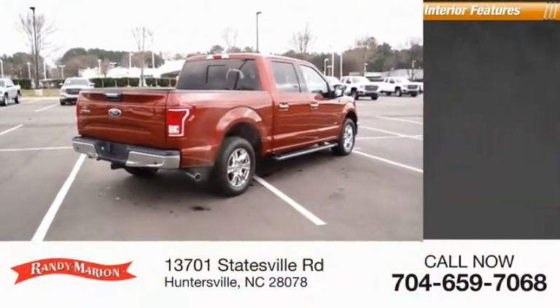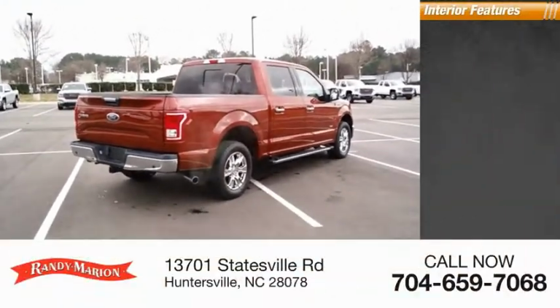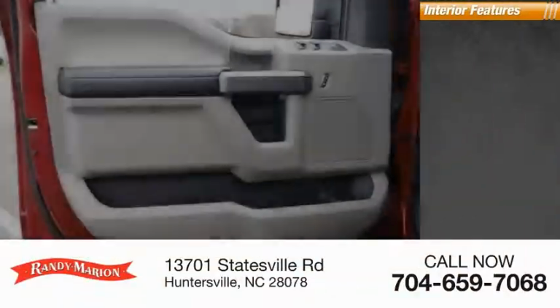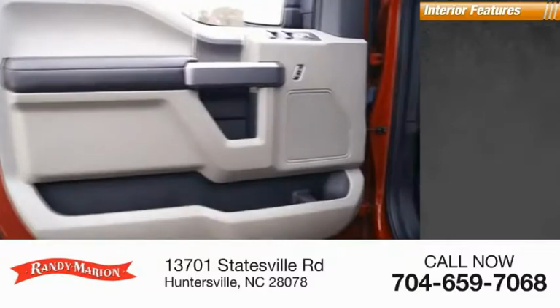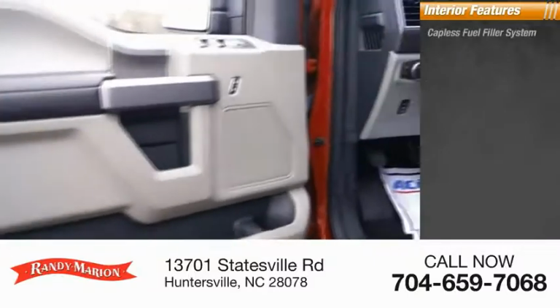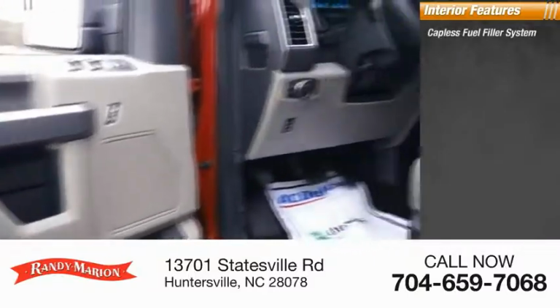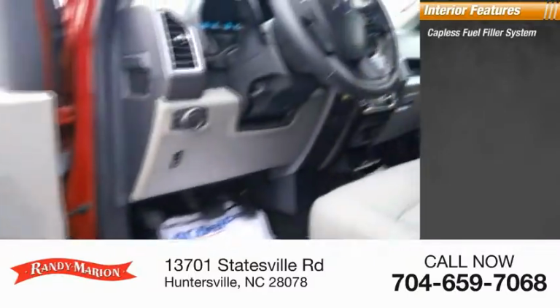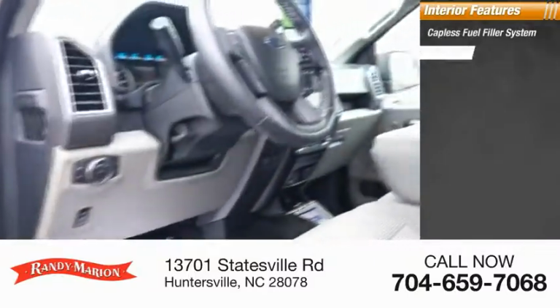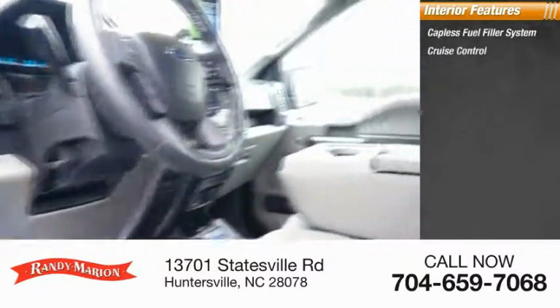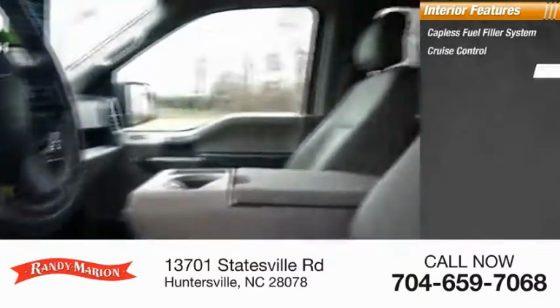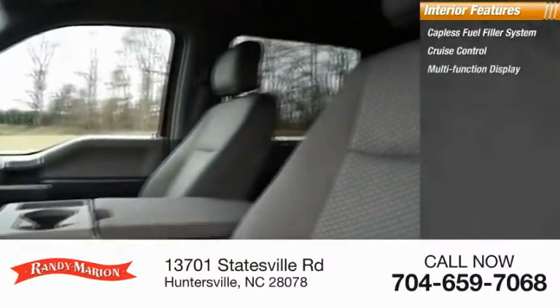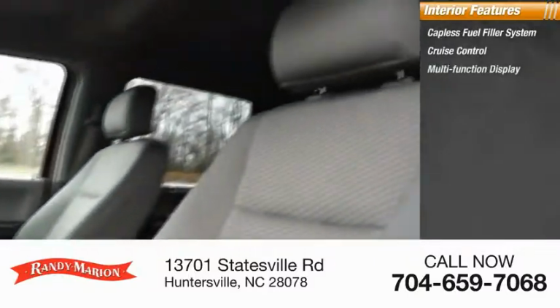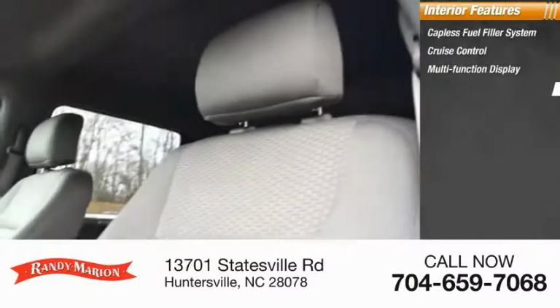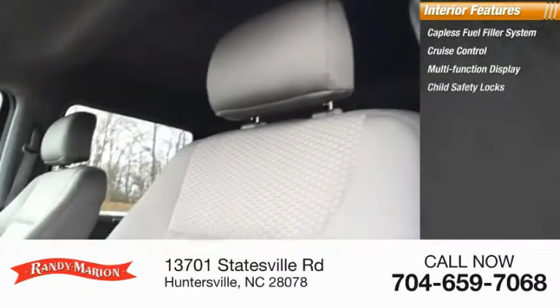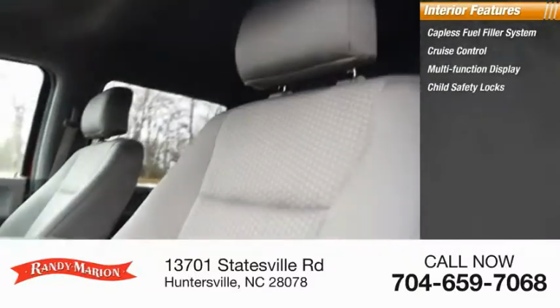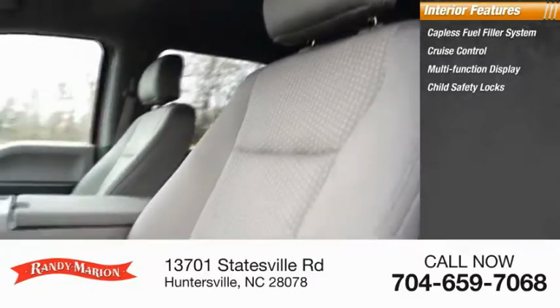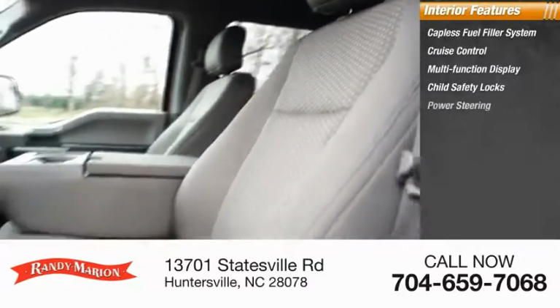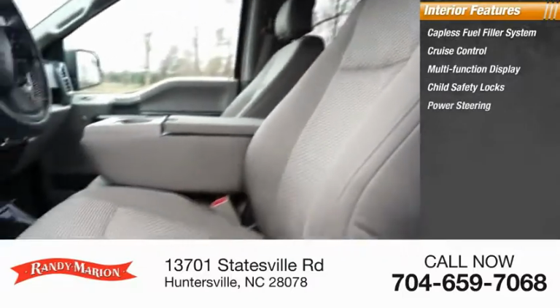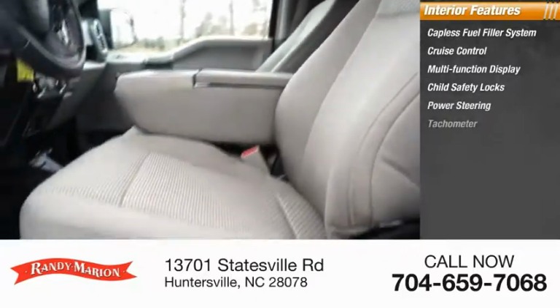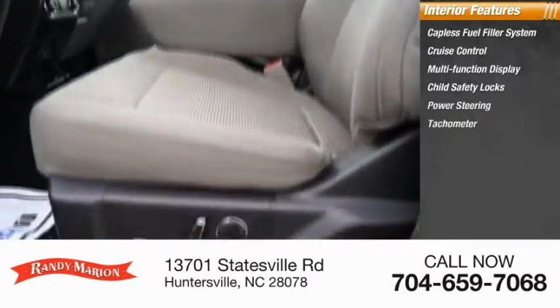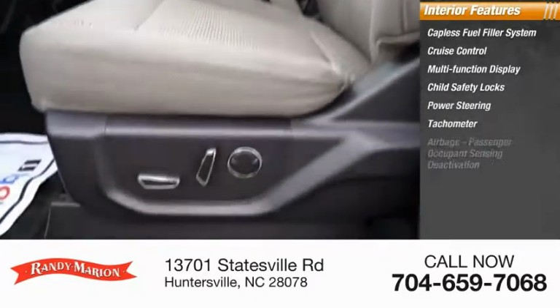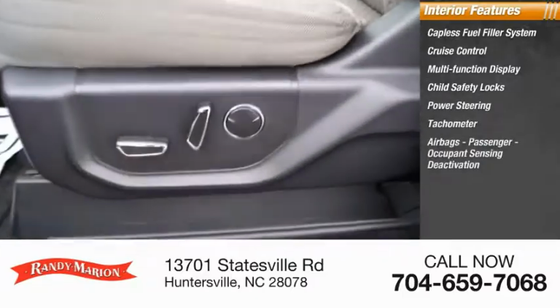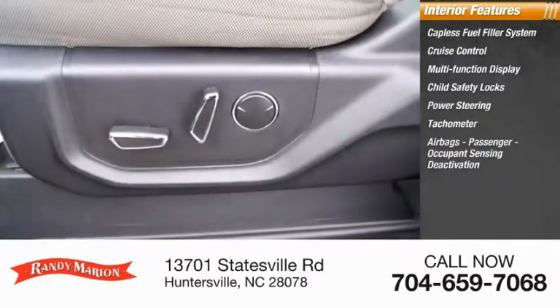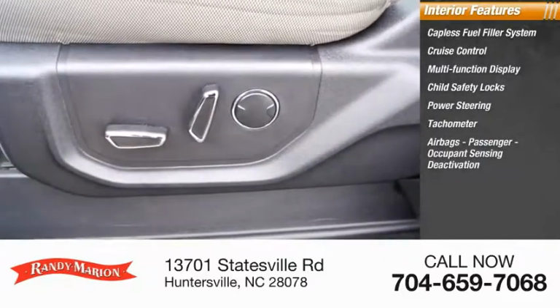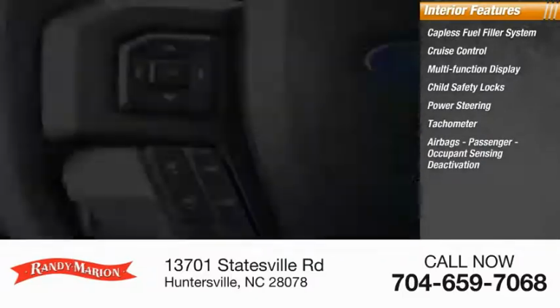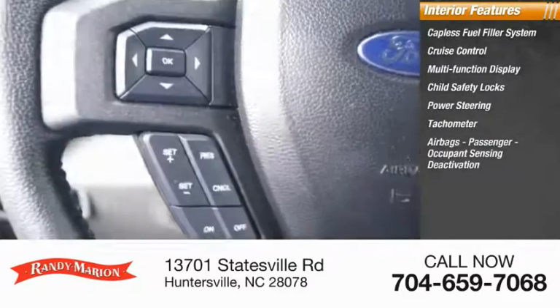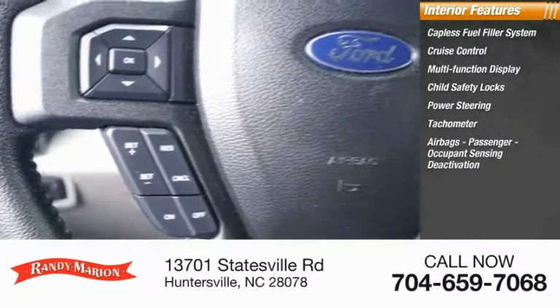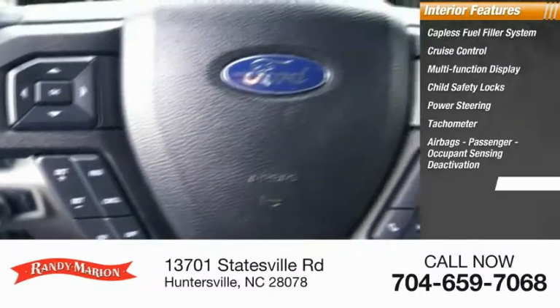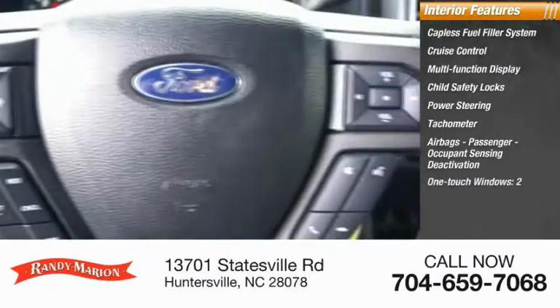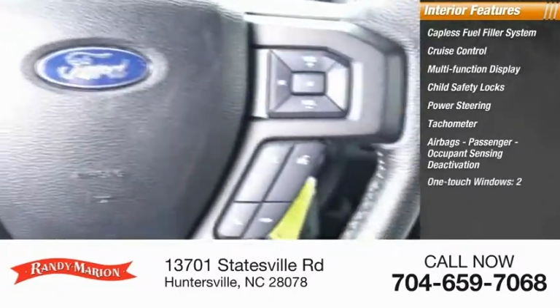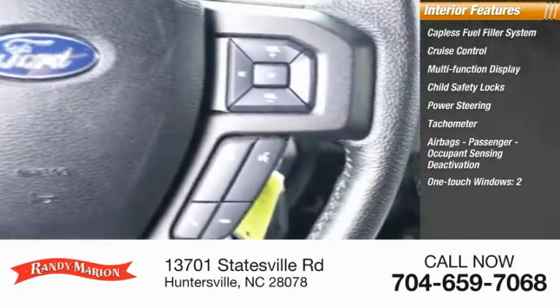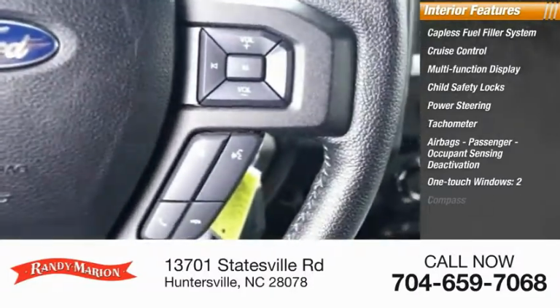Inside you'll find a capless fuel filler system, cruise control, multi-function display, child safety locks, power steering, tachometer, airbags, passenger occupant sensing deactivation, one-touch windows (two), and compass.